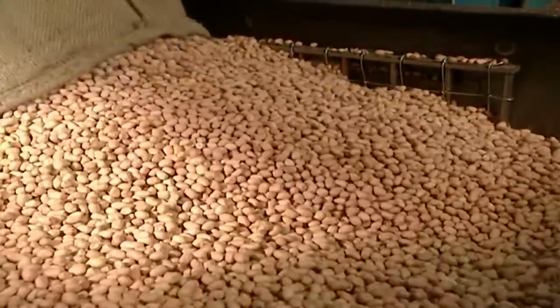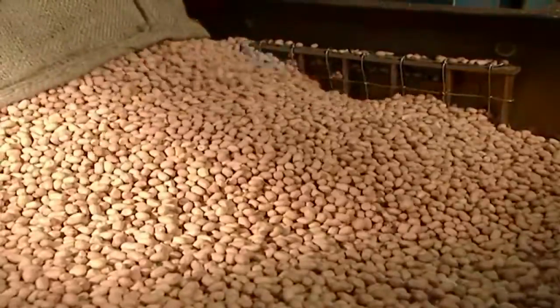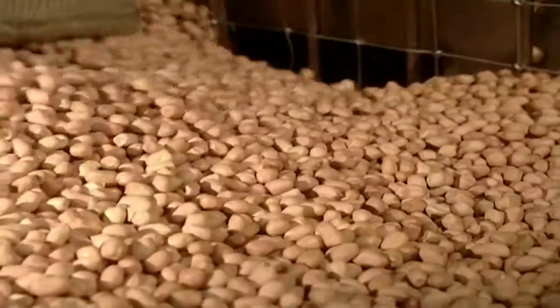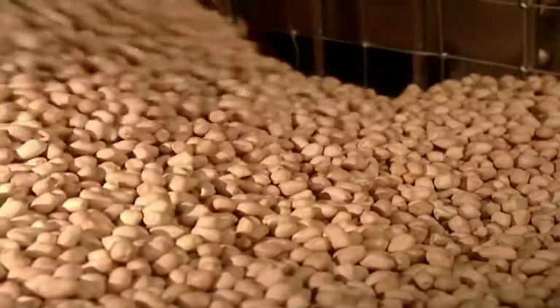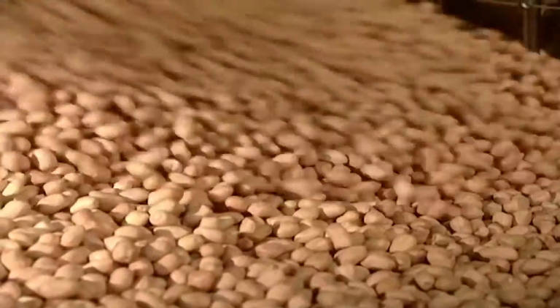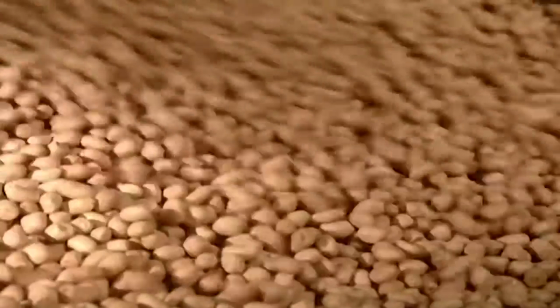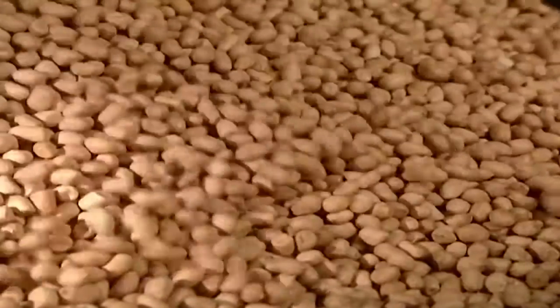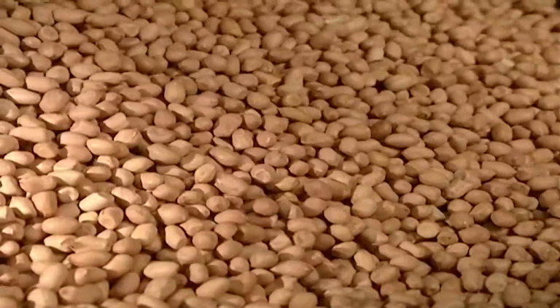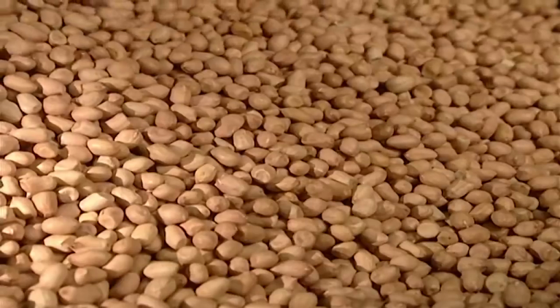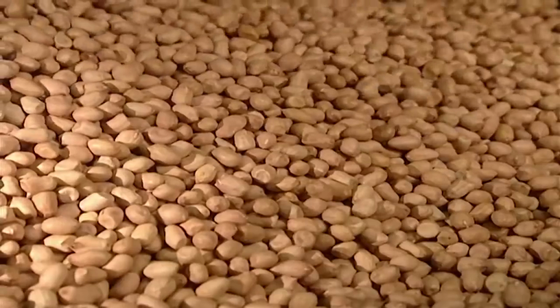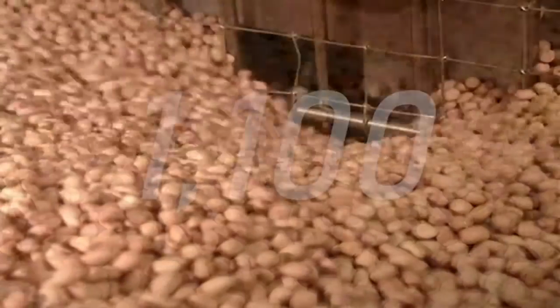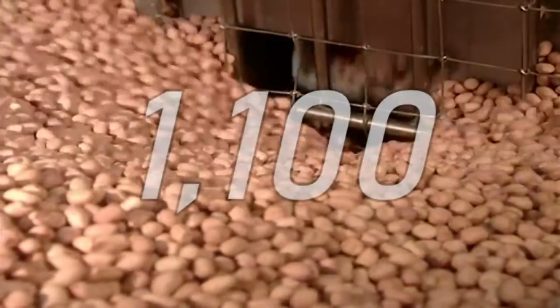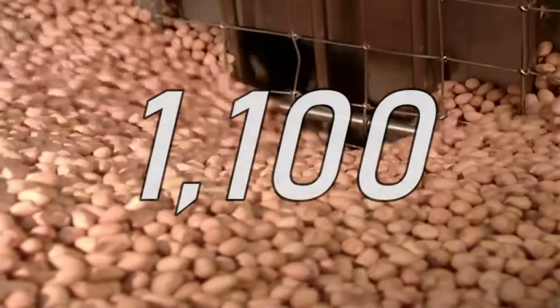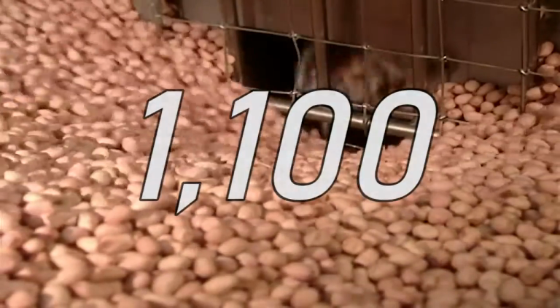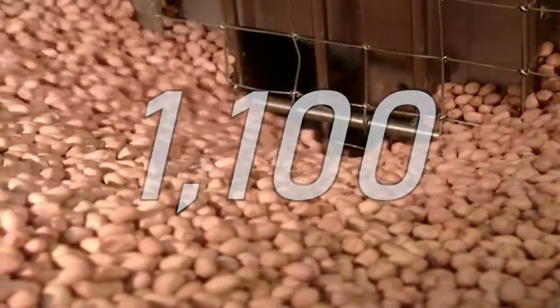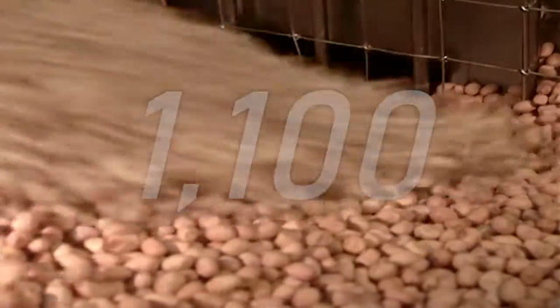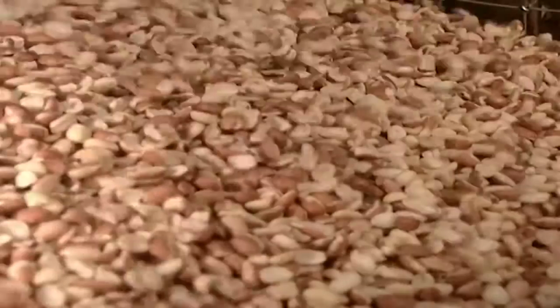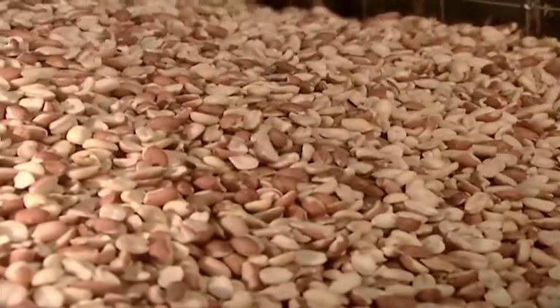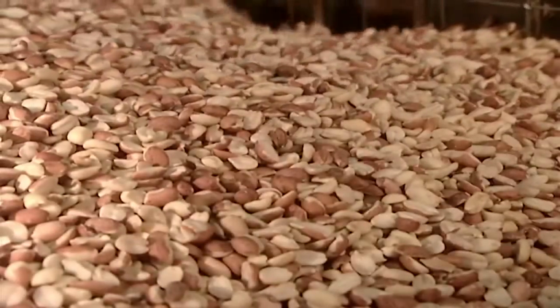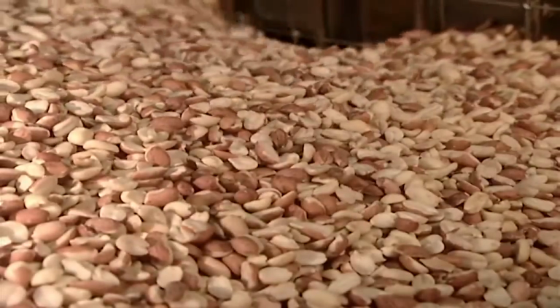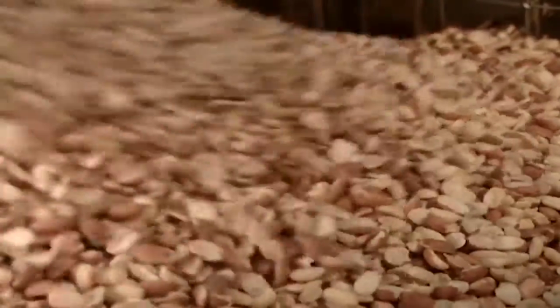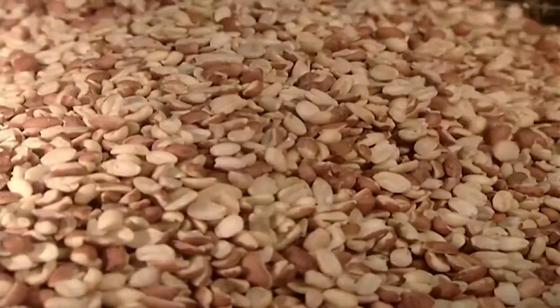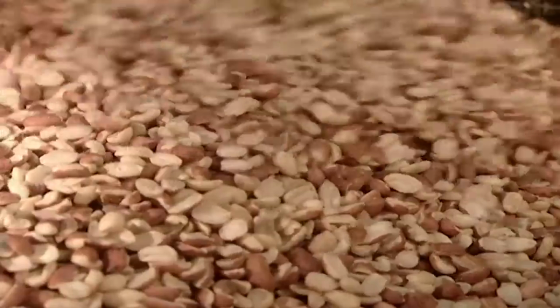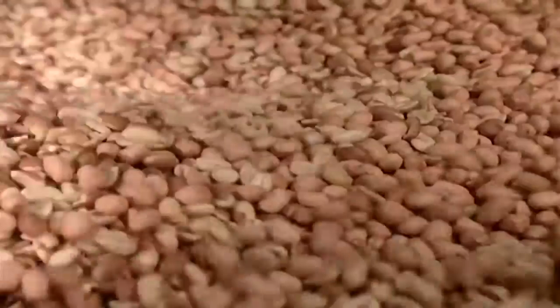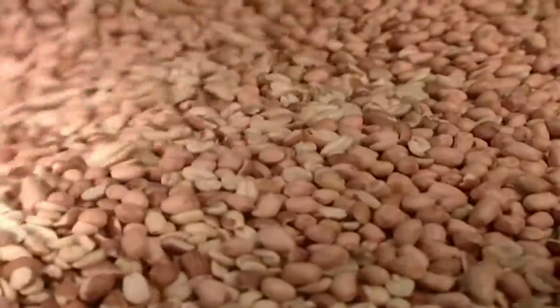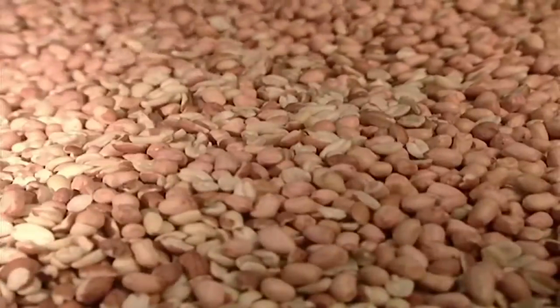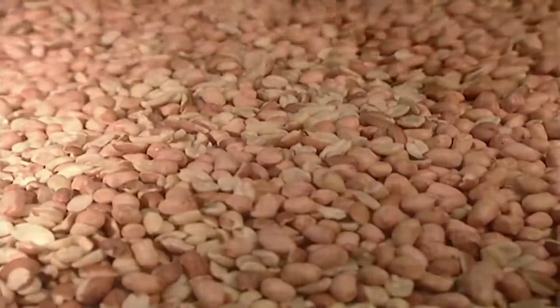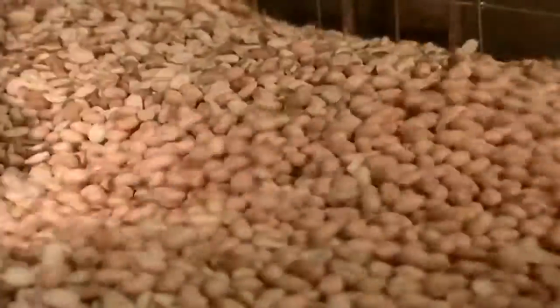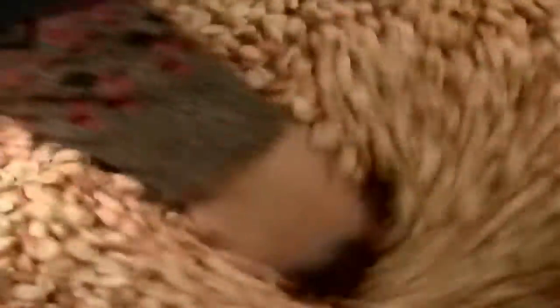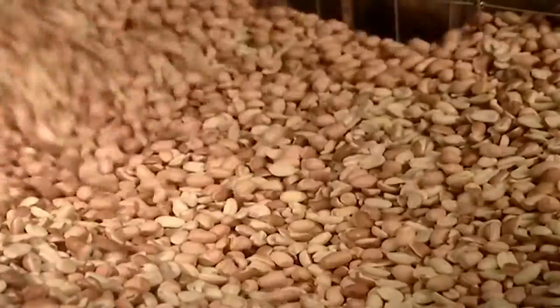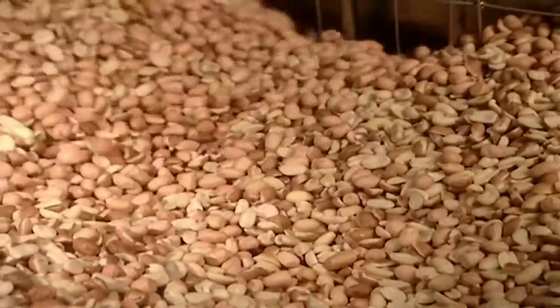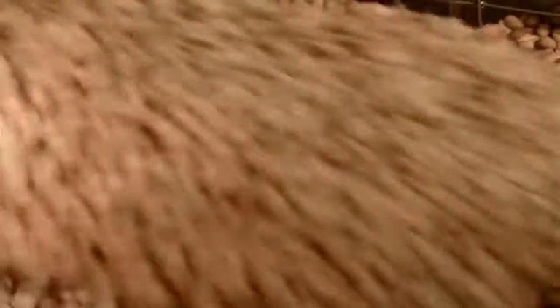Next, the peanuts go through a machine called the peanut butter factory. It removes 1,100 nuts. They arrive heated to 204 degrees Celsius. The peanuts land in a big stainless steel container.